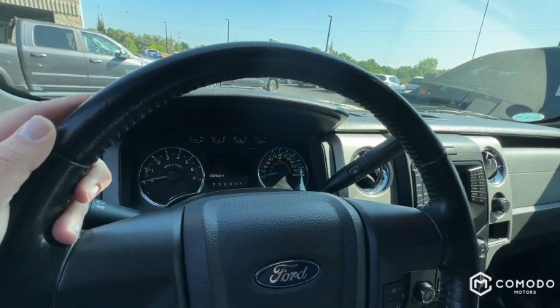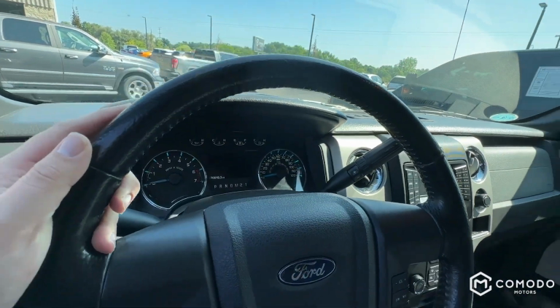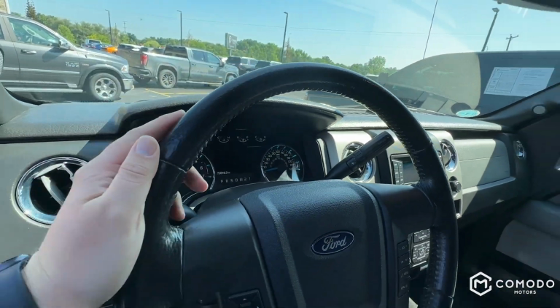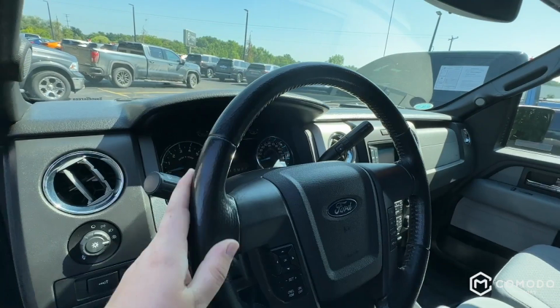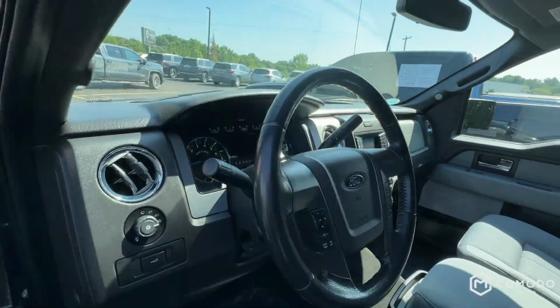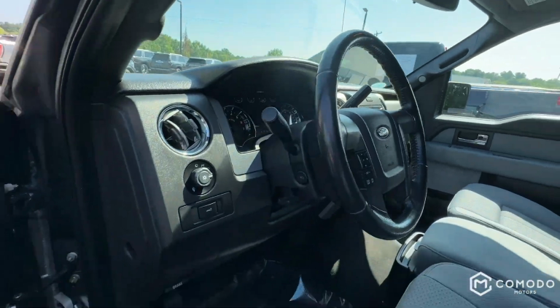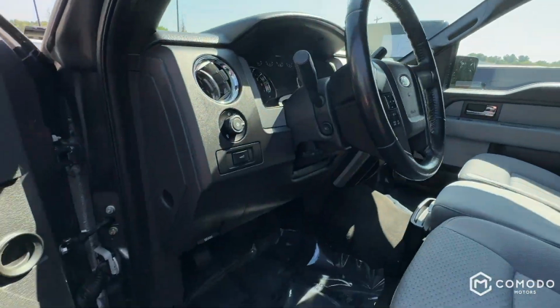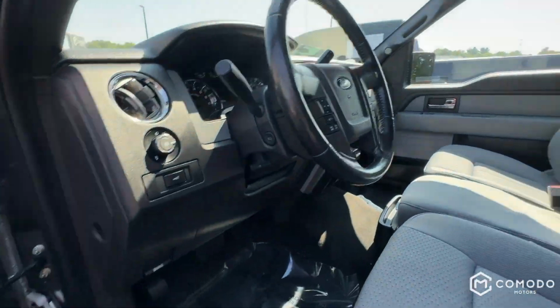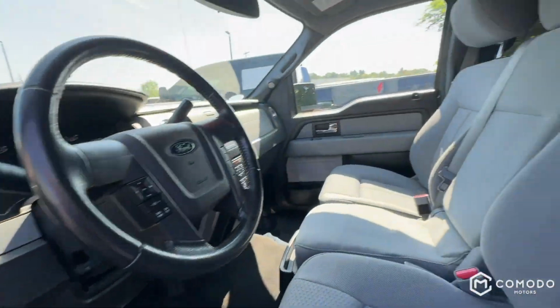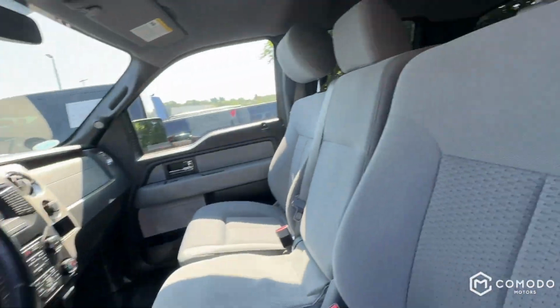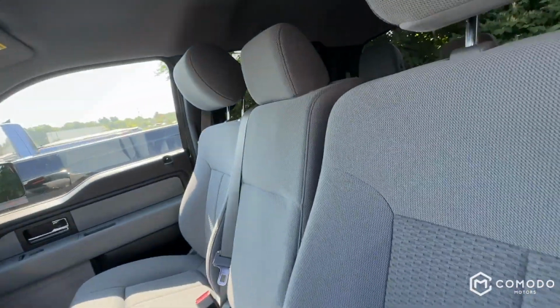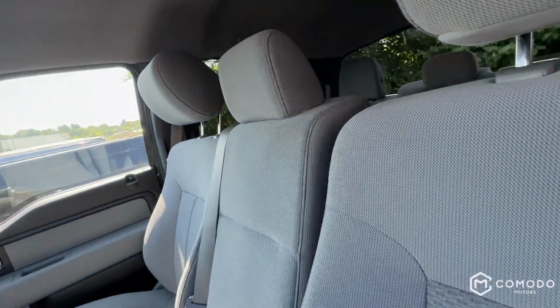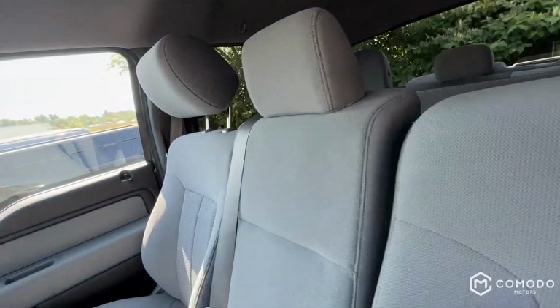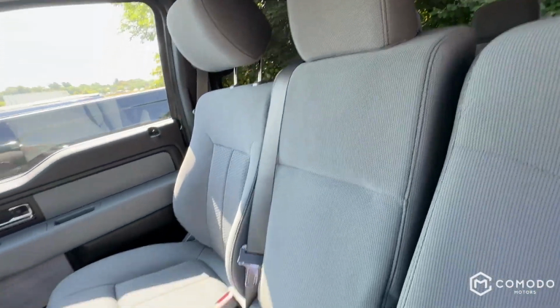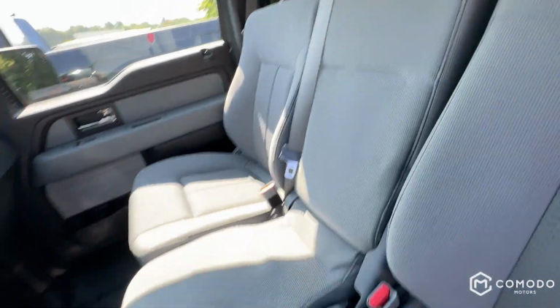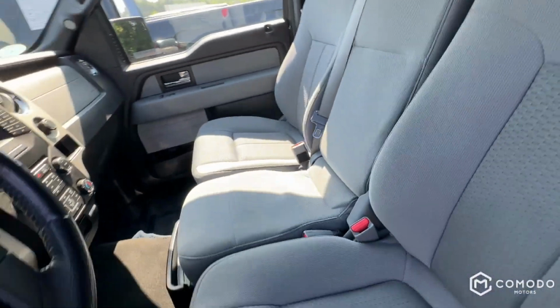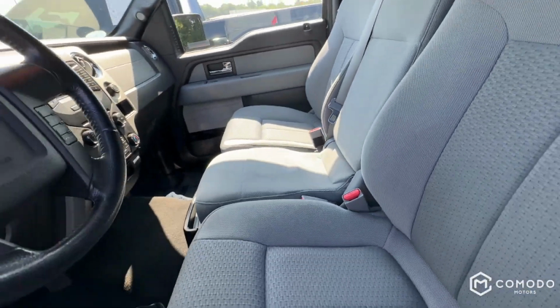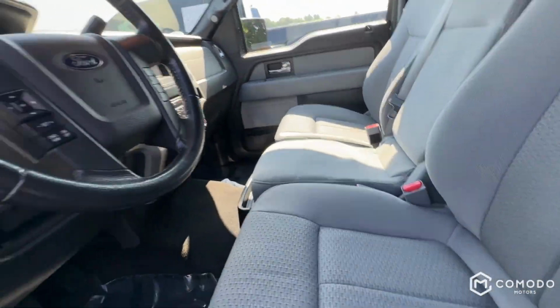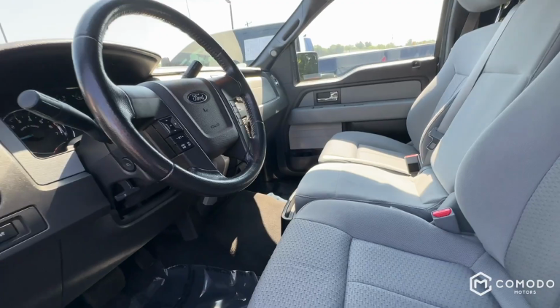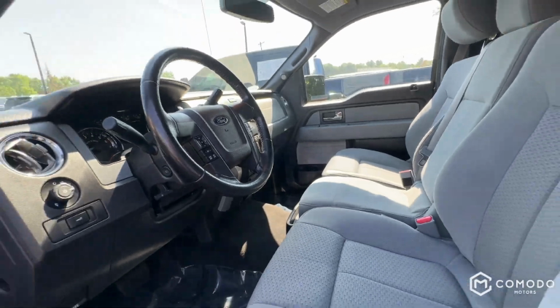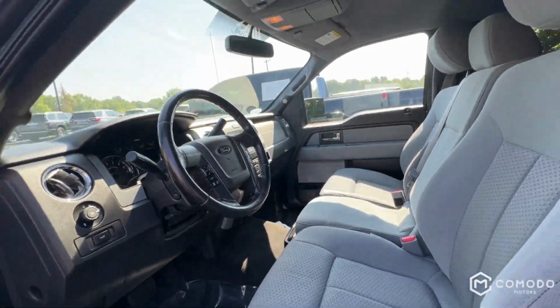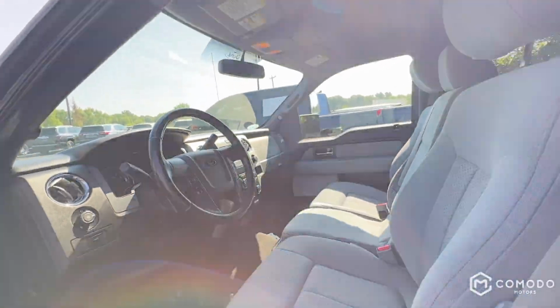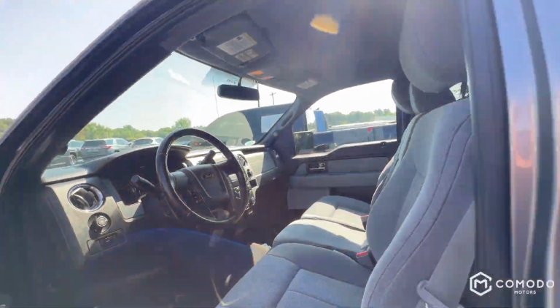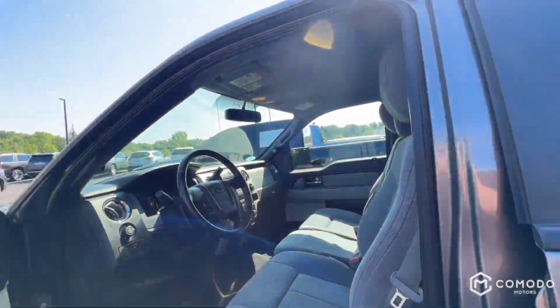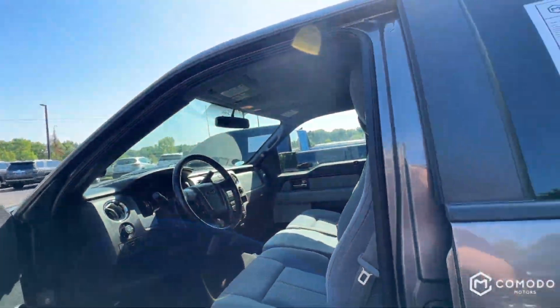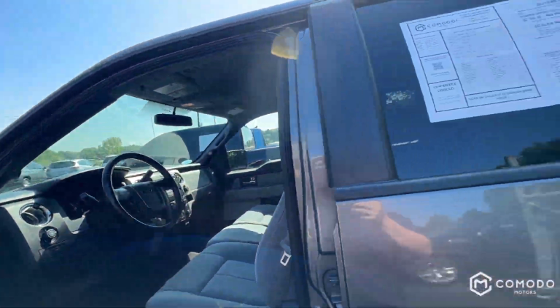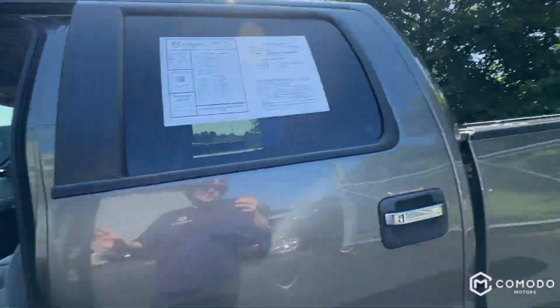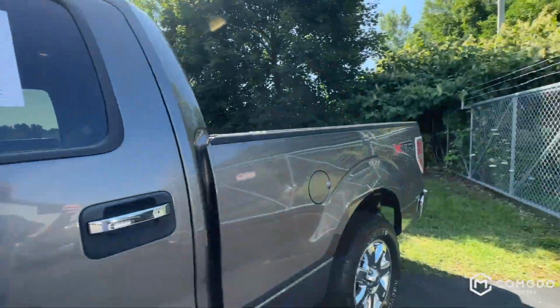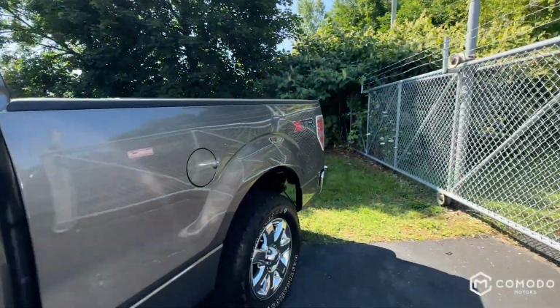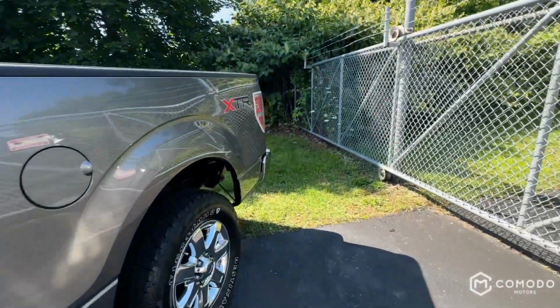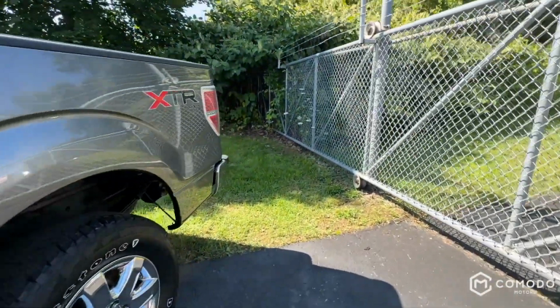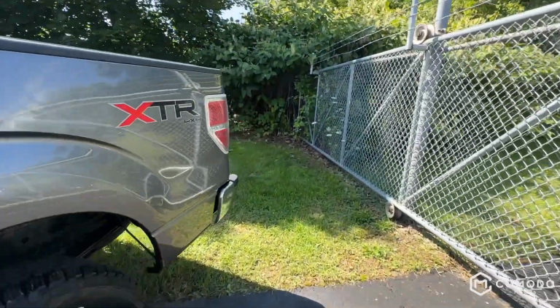70,000 miles — love that. You've got your third seat, and I believe you have a backup camera as well. Let's find out because I forgot.